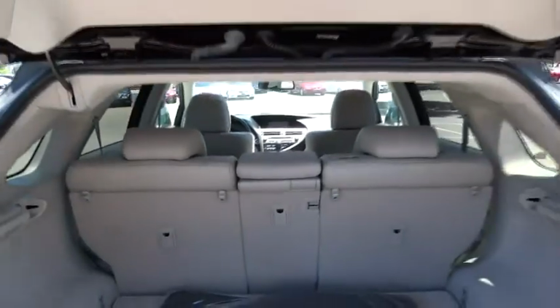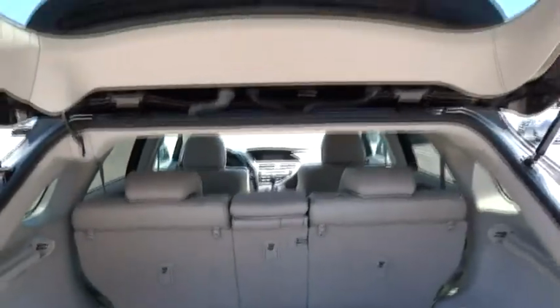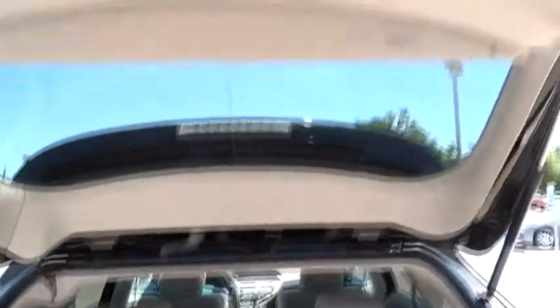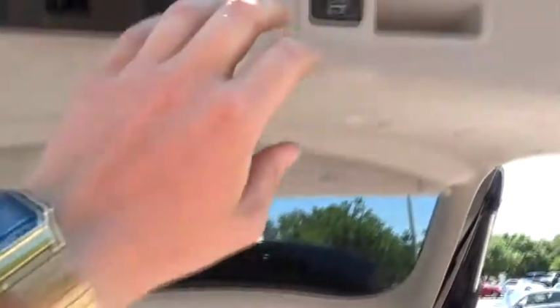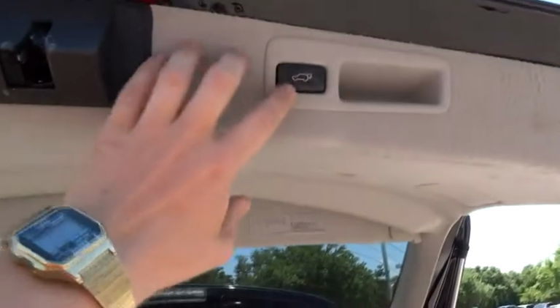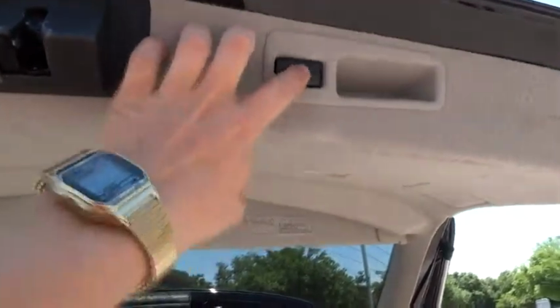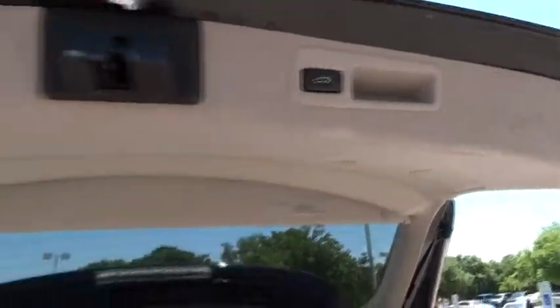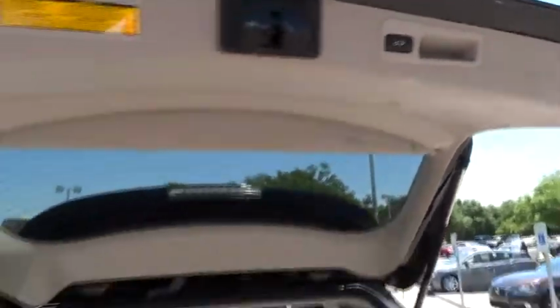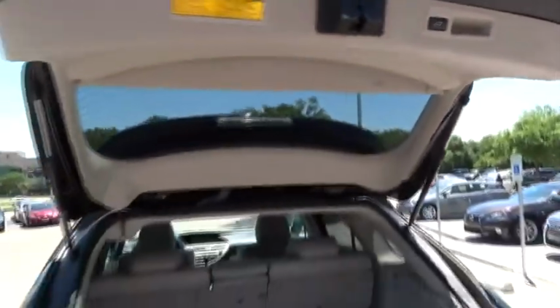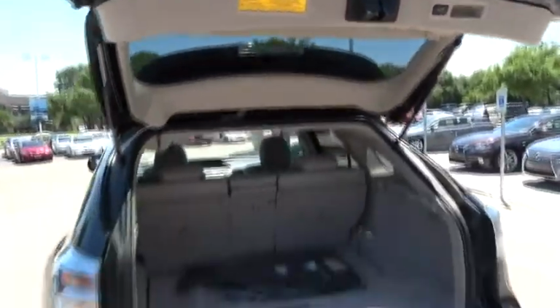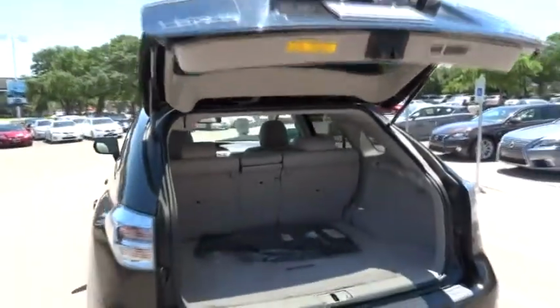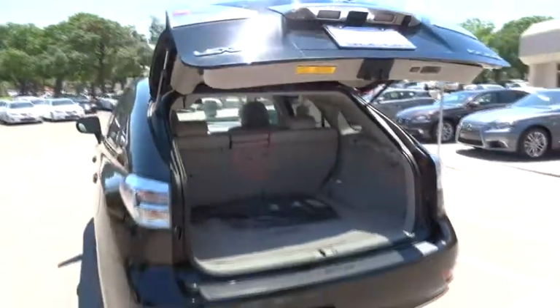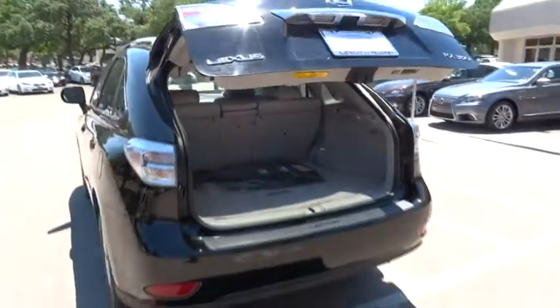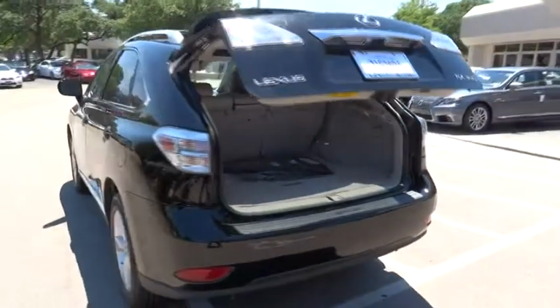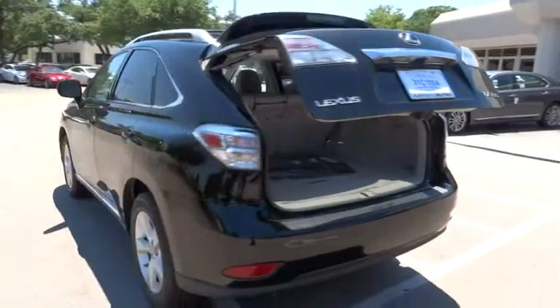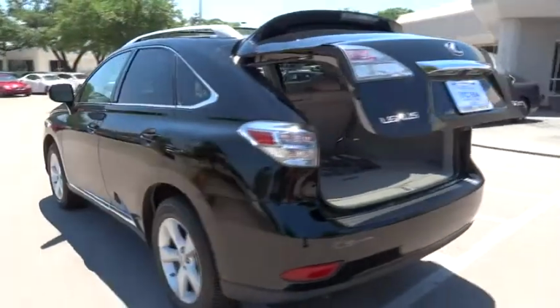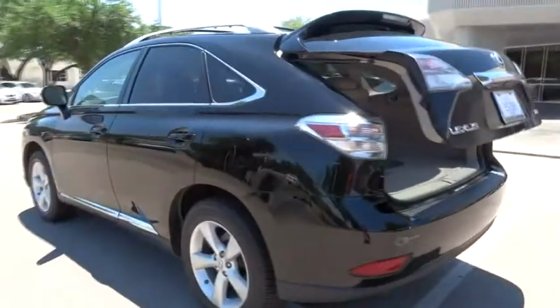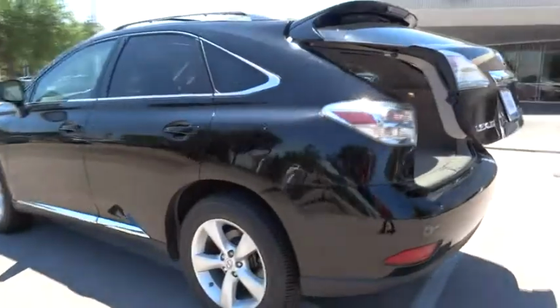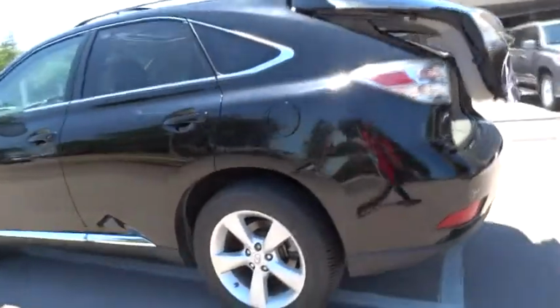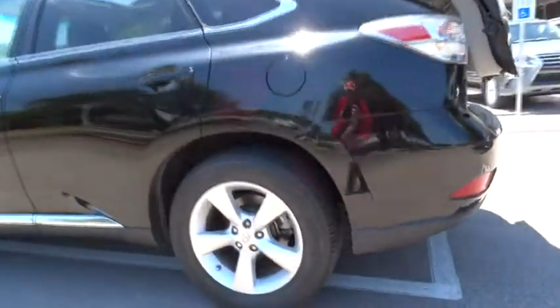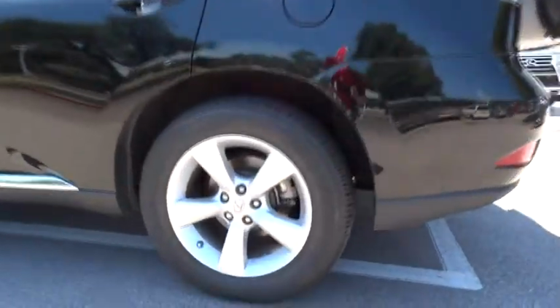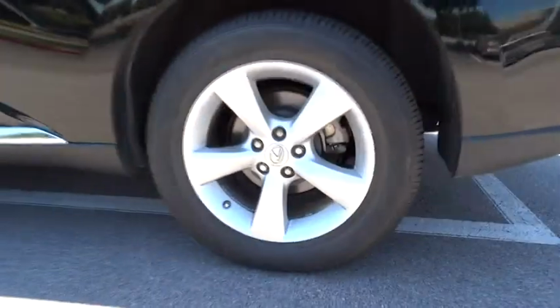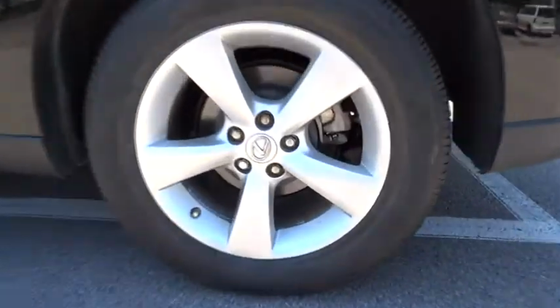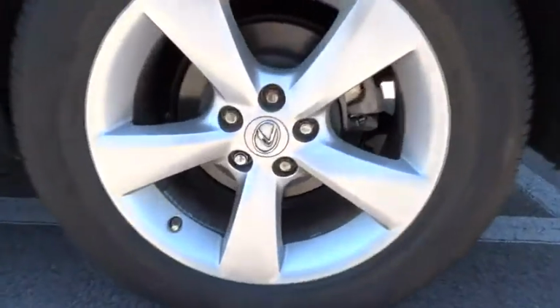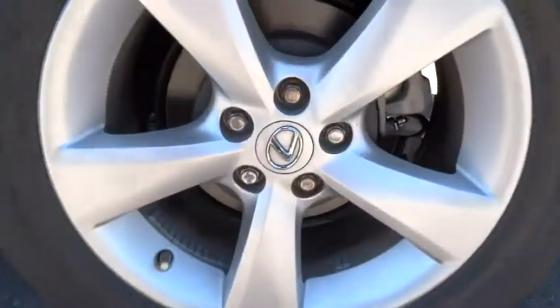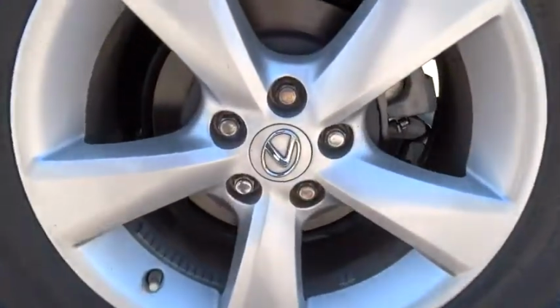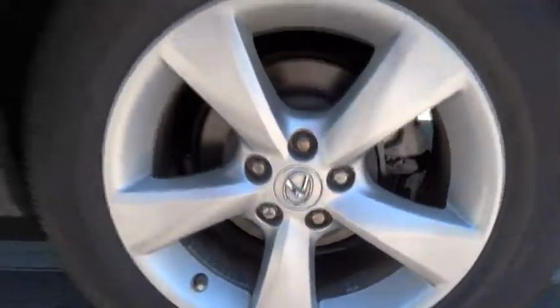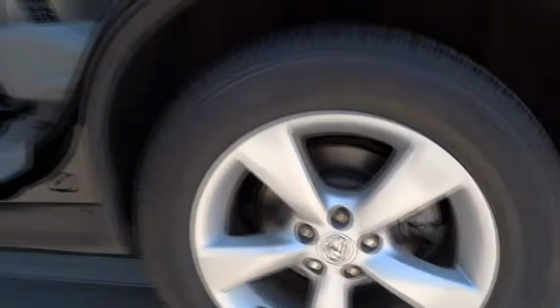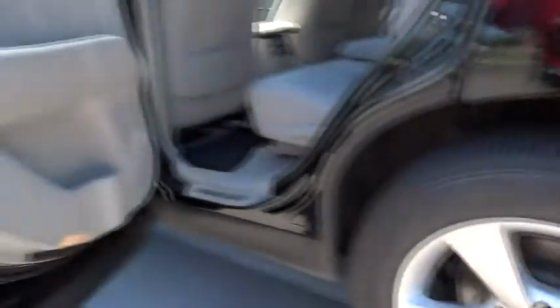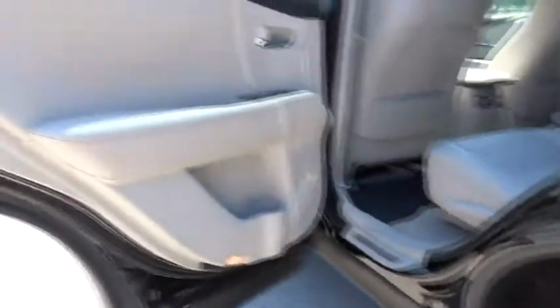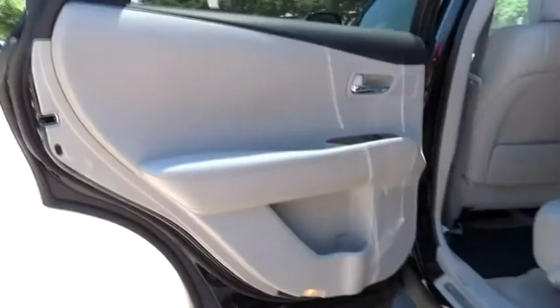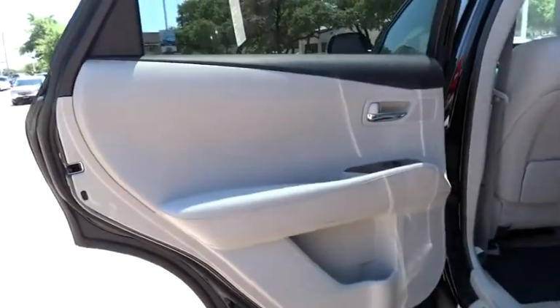Stability control, traction control, anti-lock braking system, power passenger seat, CD changer, steering wheel audio controls, driver airbag, adjustable steering wheel, power steering, four-wheel disc brakes, cruise control.